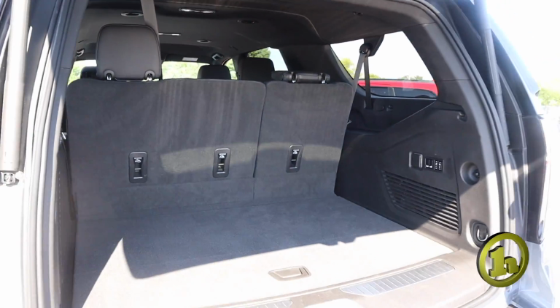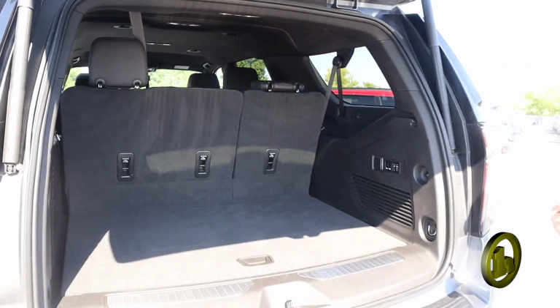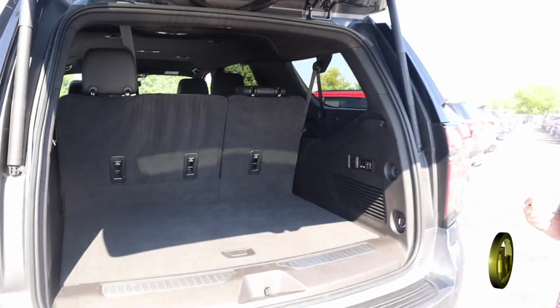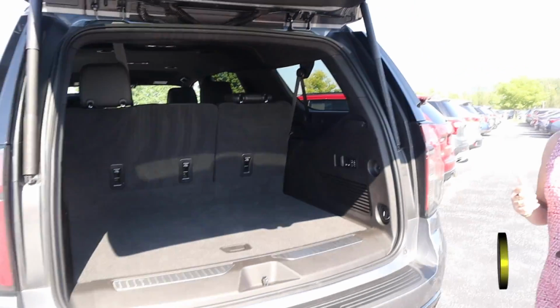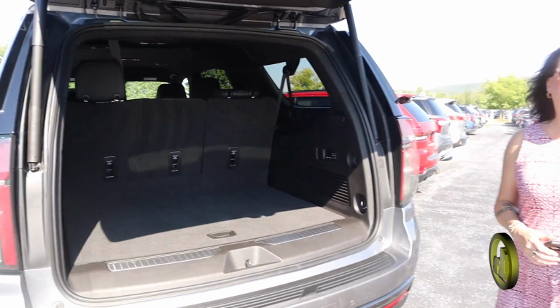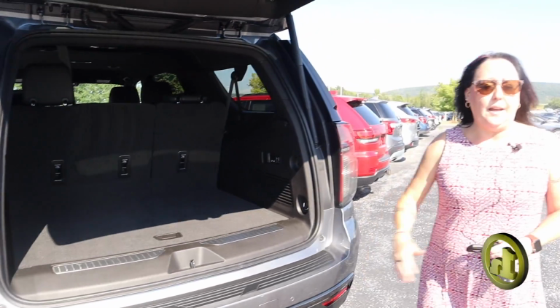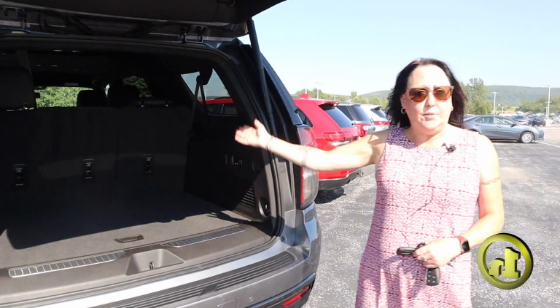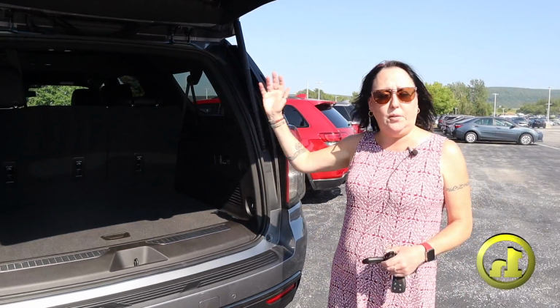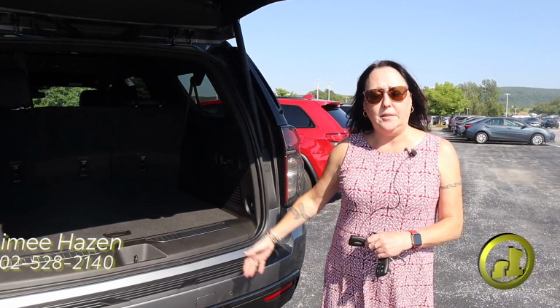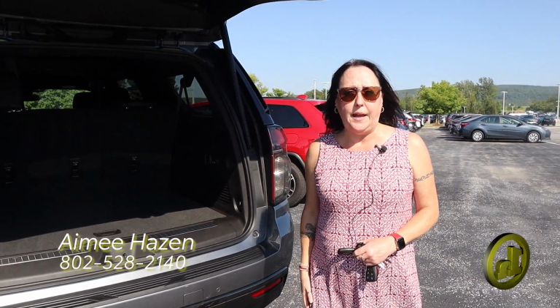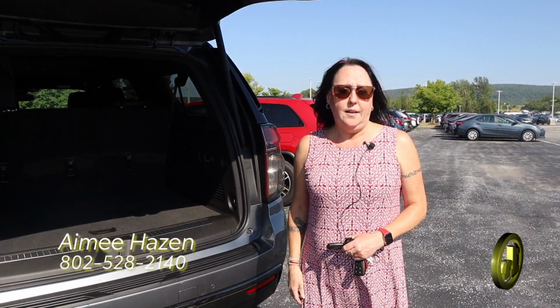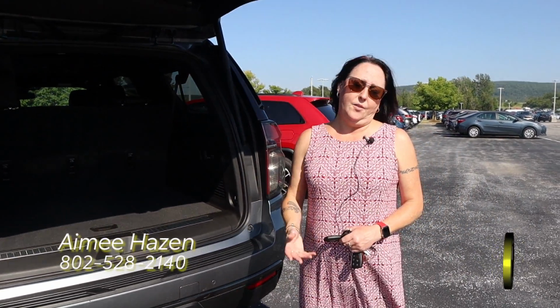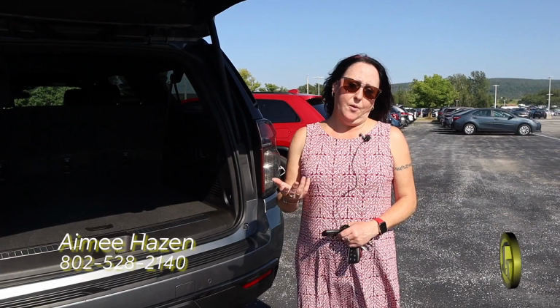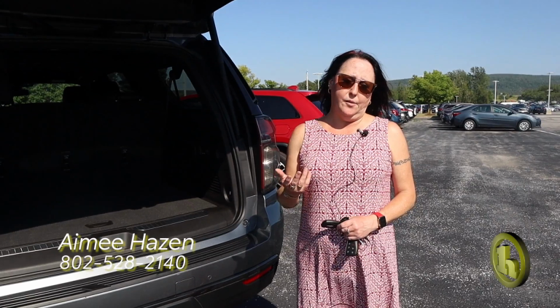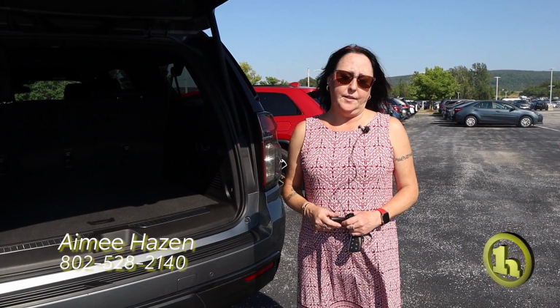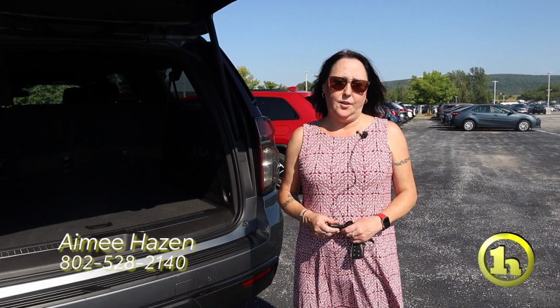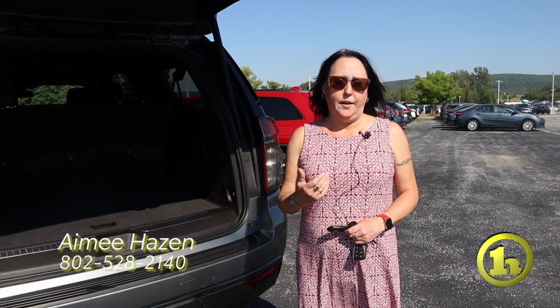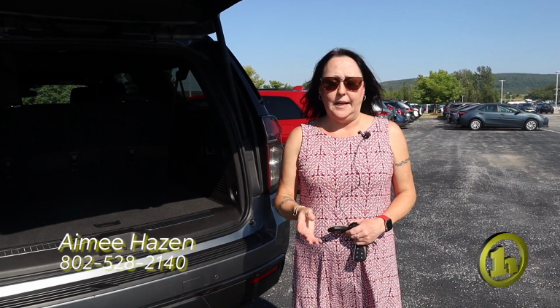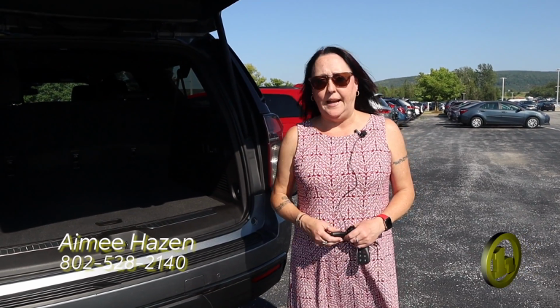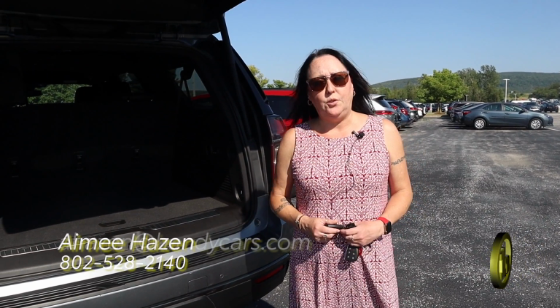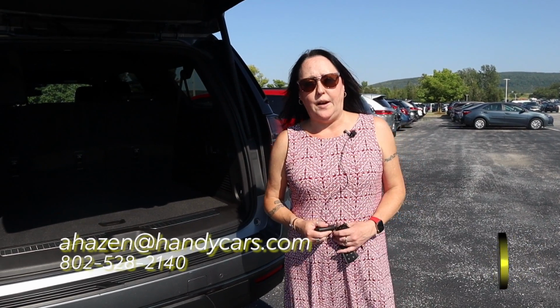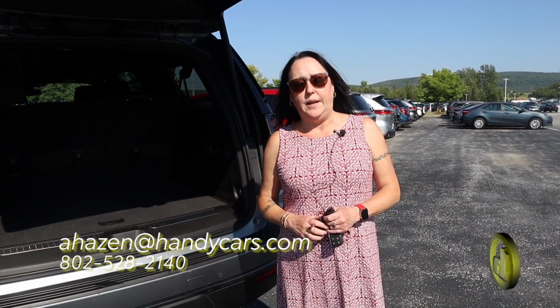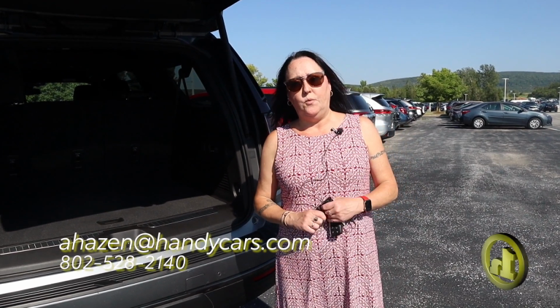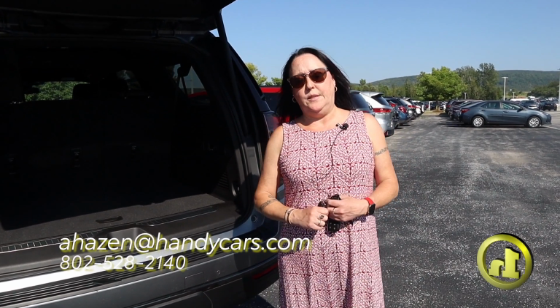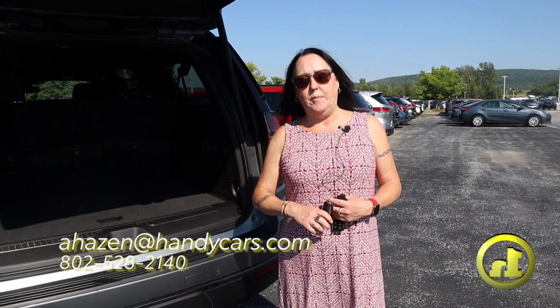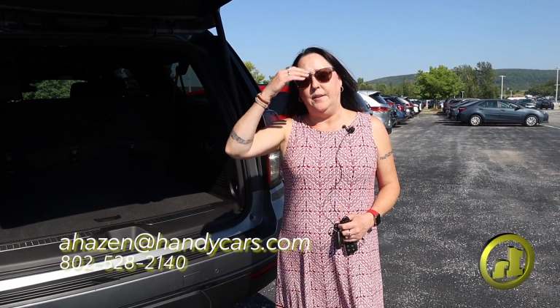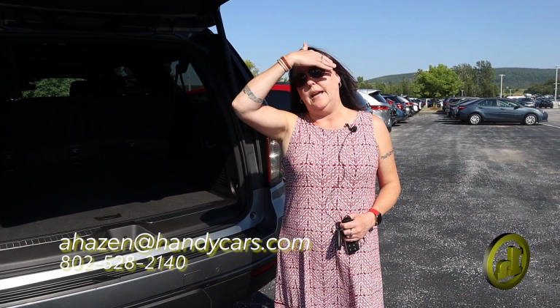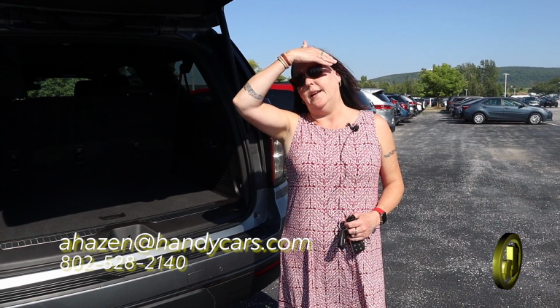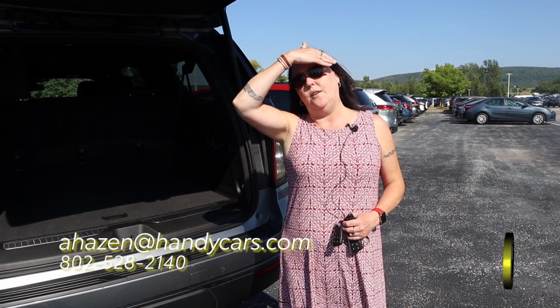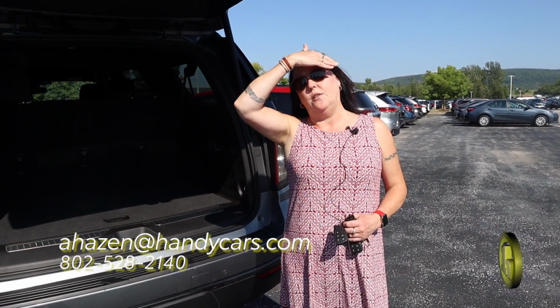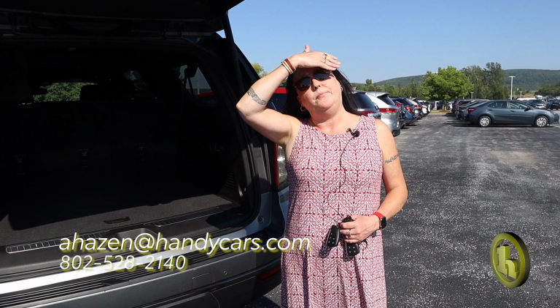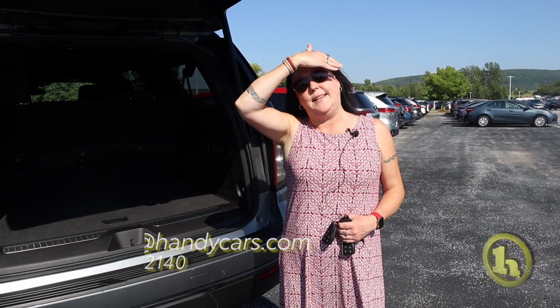A little bit of a display — I know it's been a while. You know how to contact me: 802-528-2140, and my email is ahazen@hennycars.com. Thanks again.